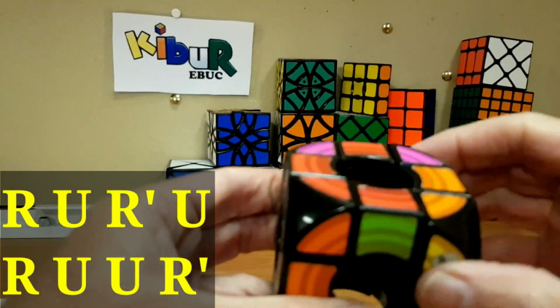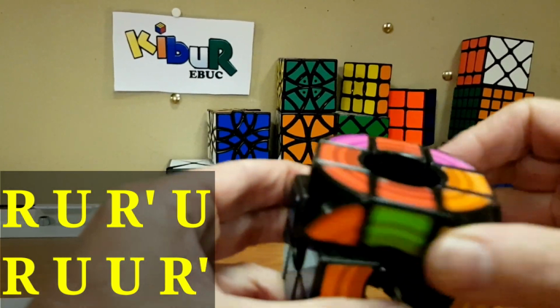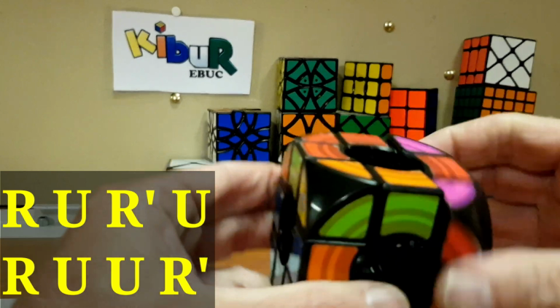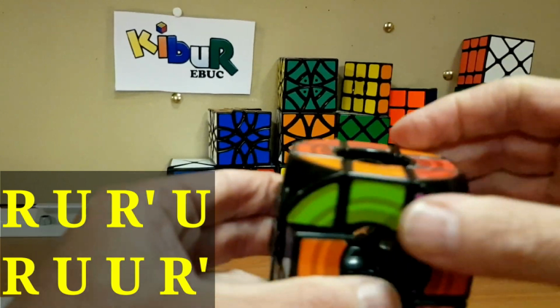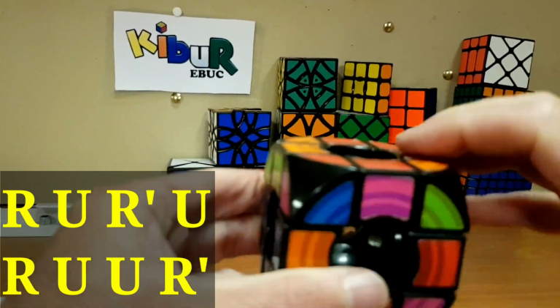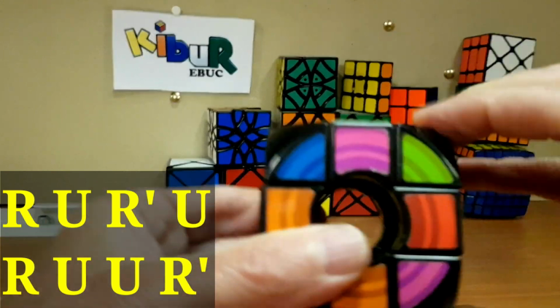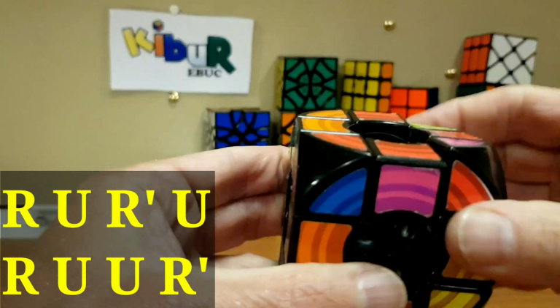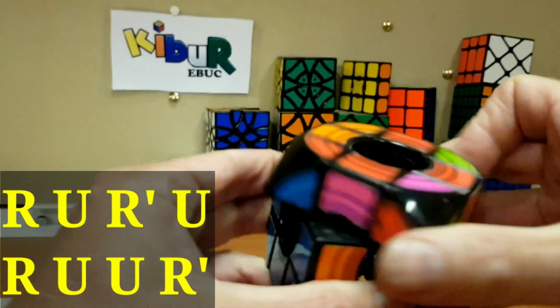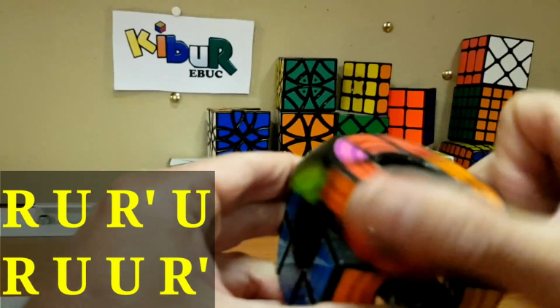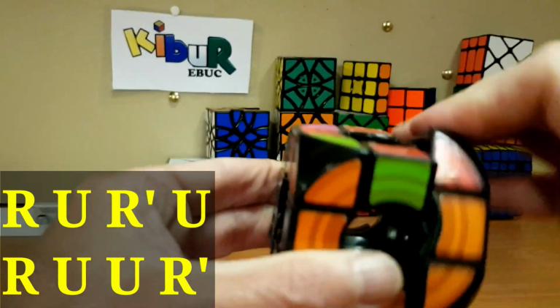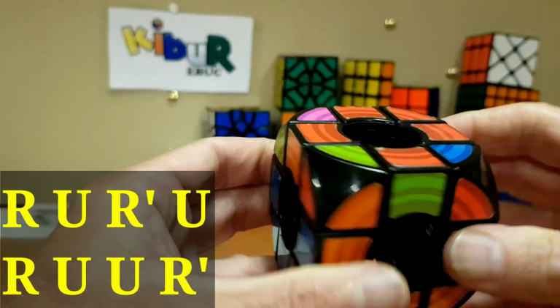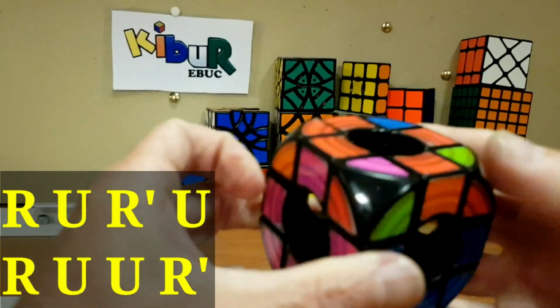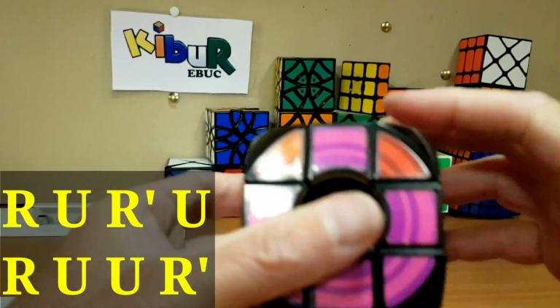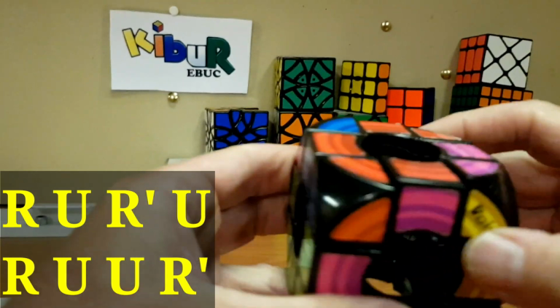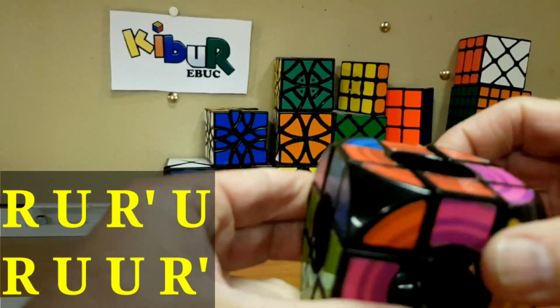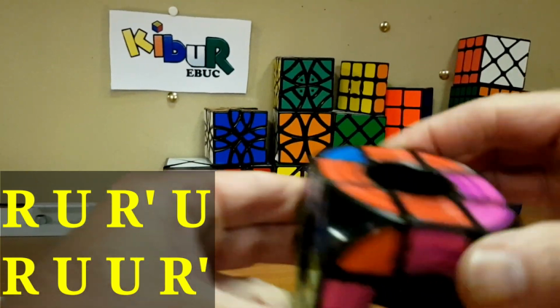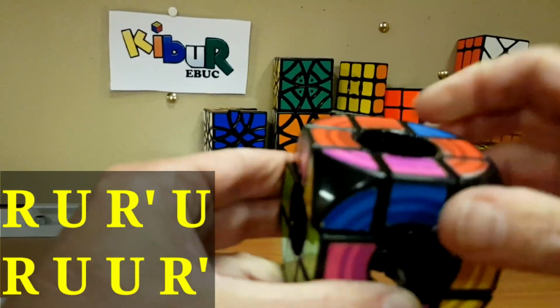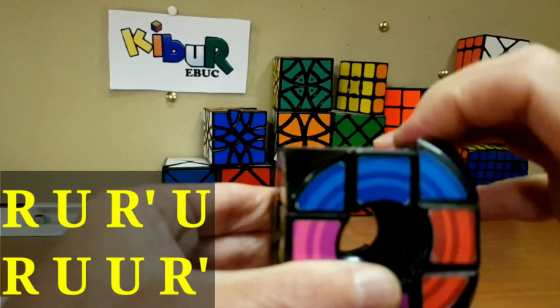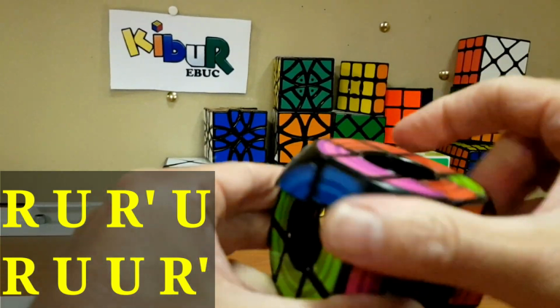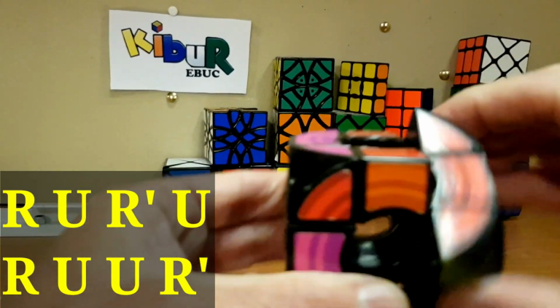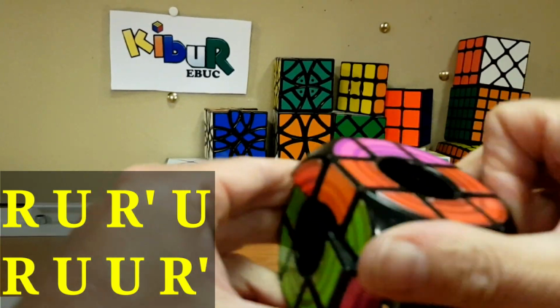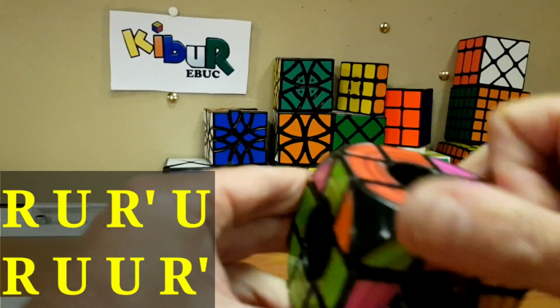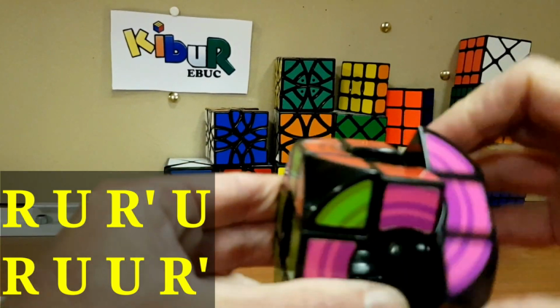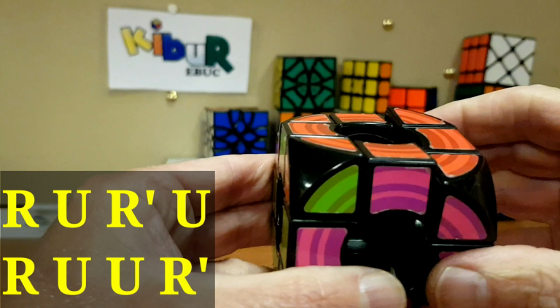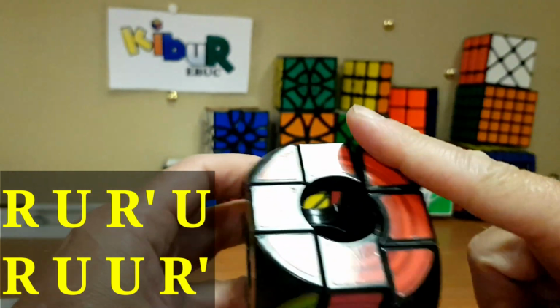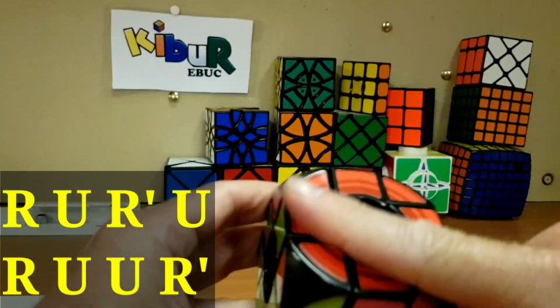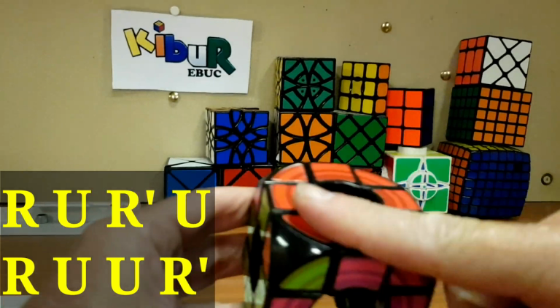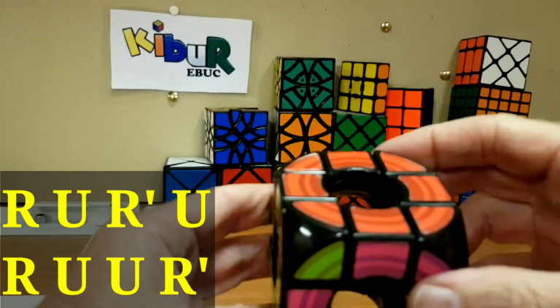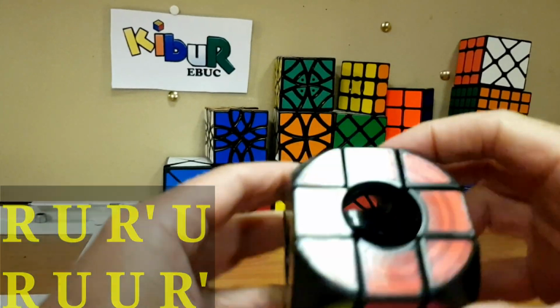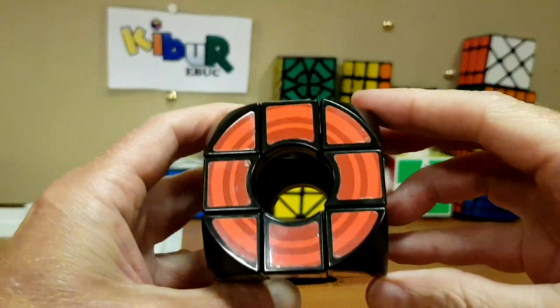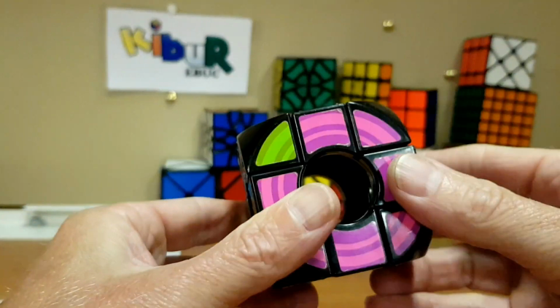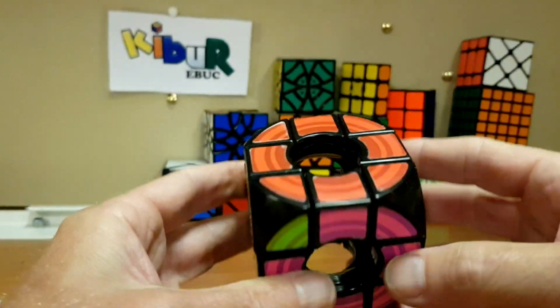Right, upper, right inverse, upper, right, upper, upper, right inverse — and there we go, it's in. Now we've got our red face.